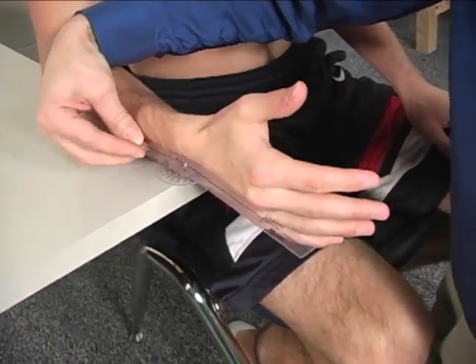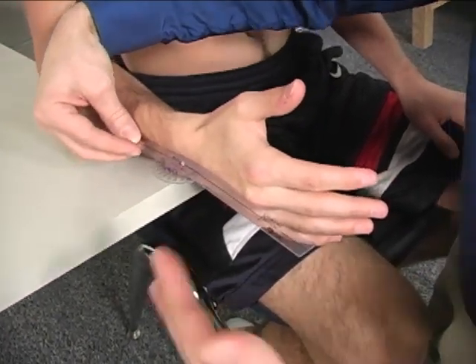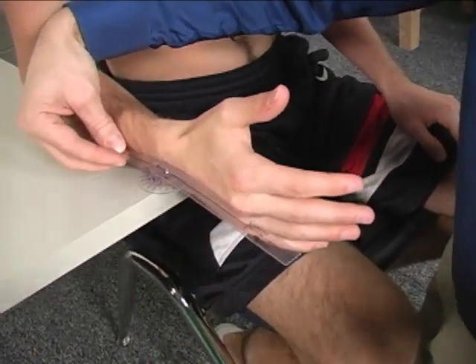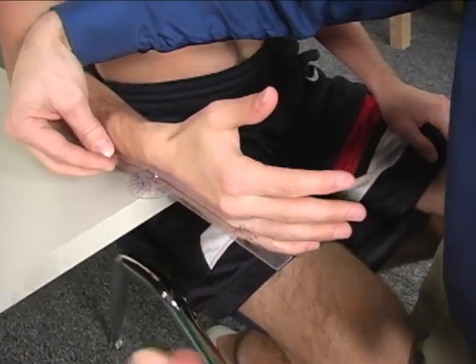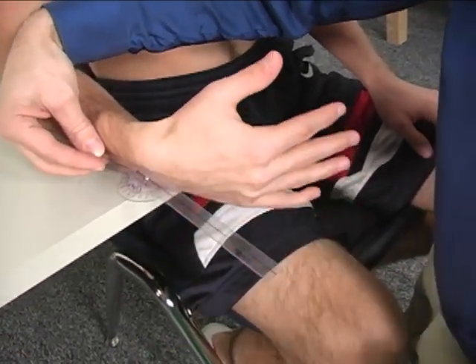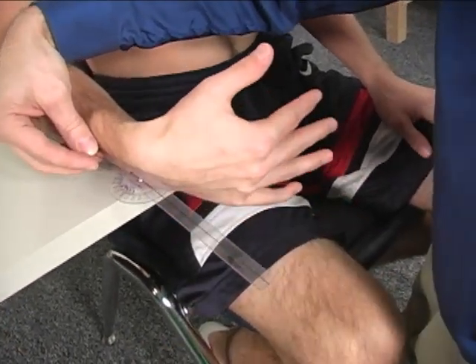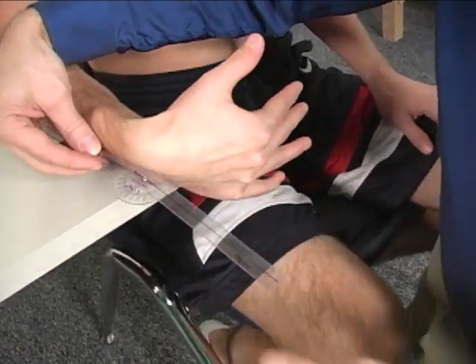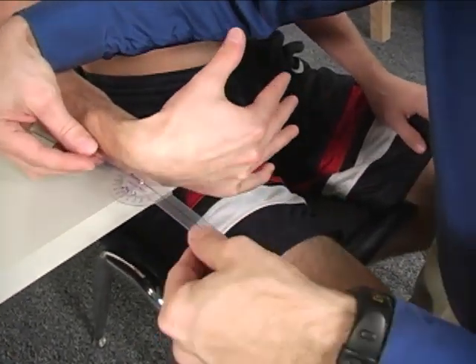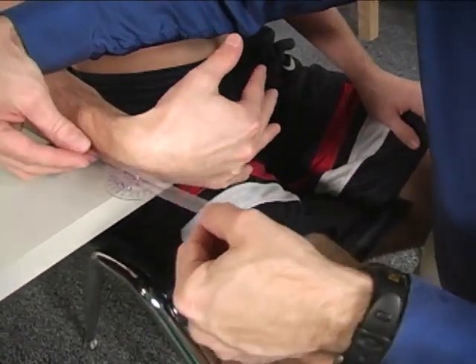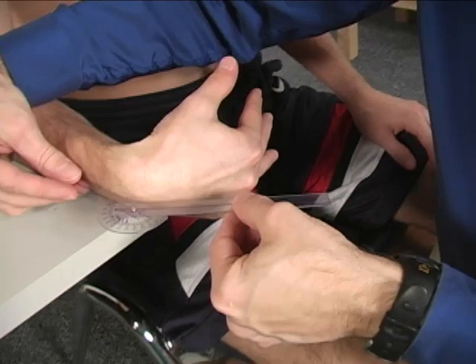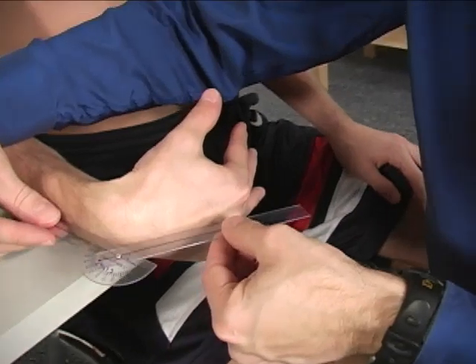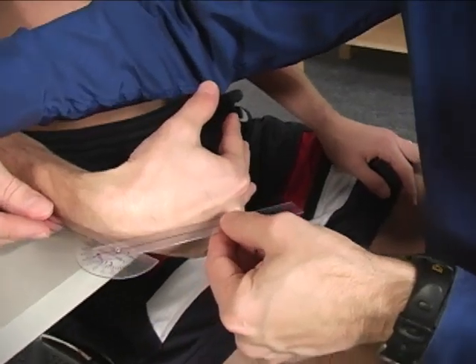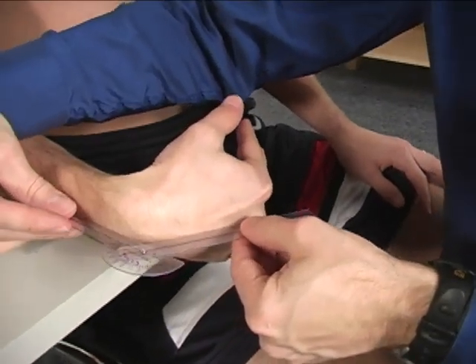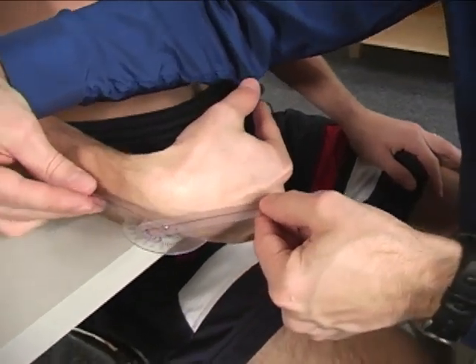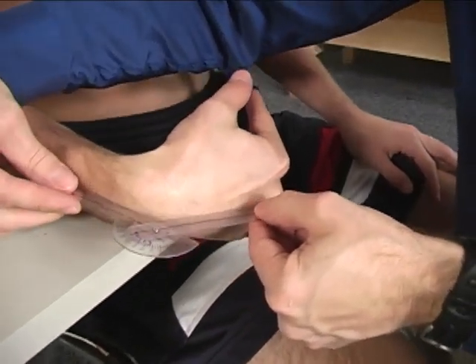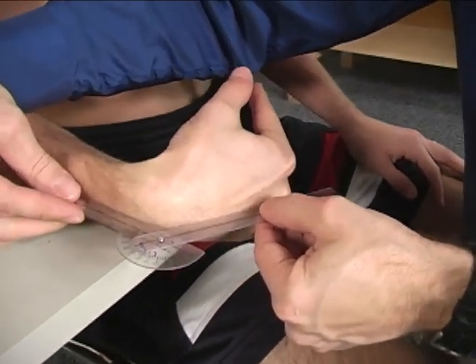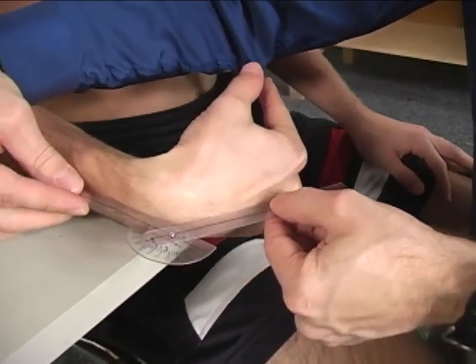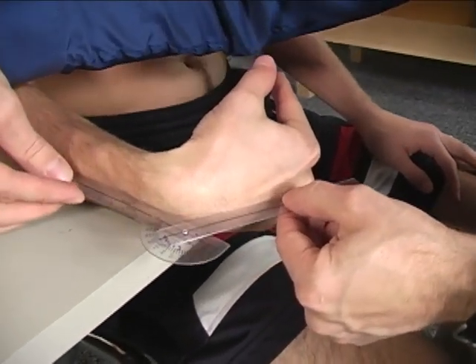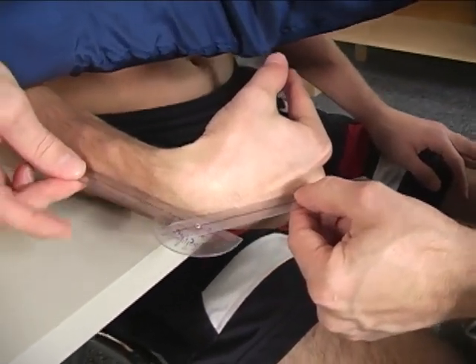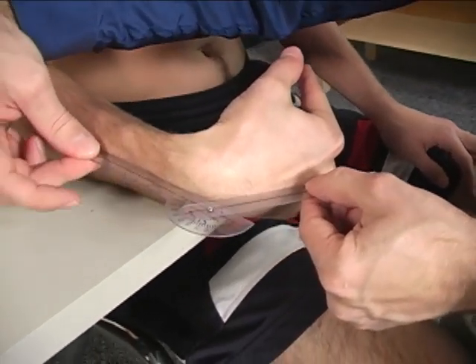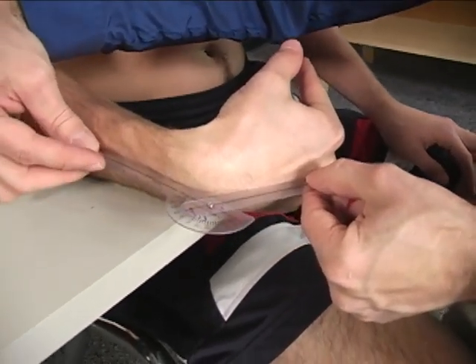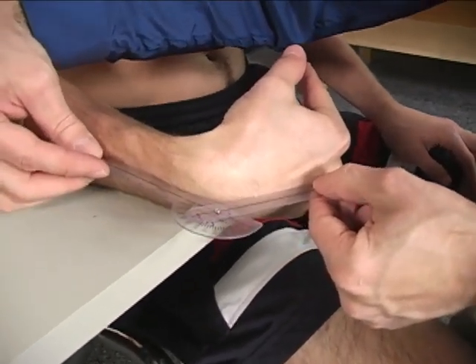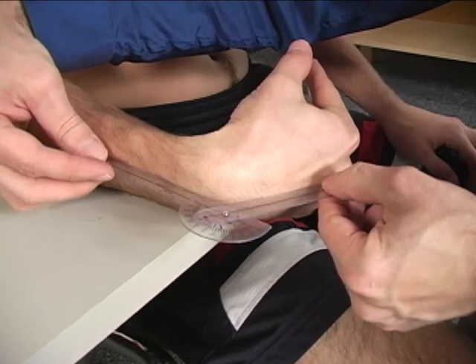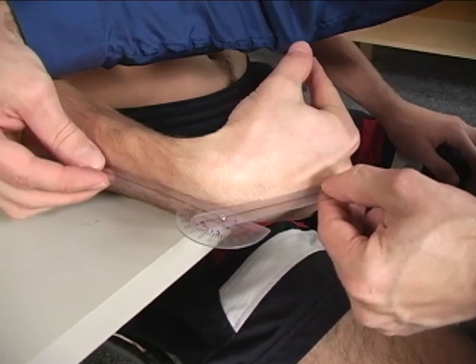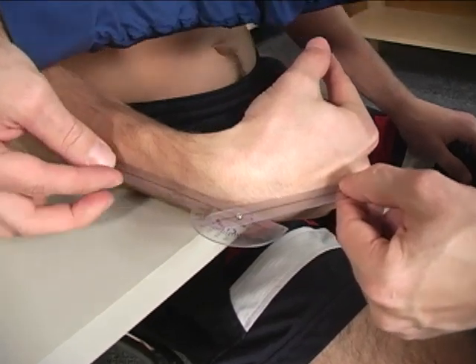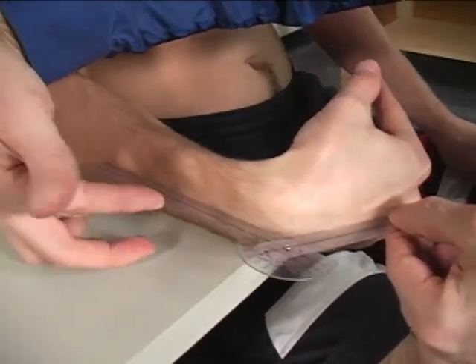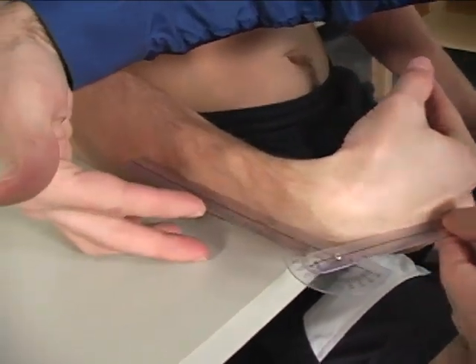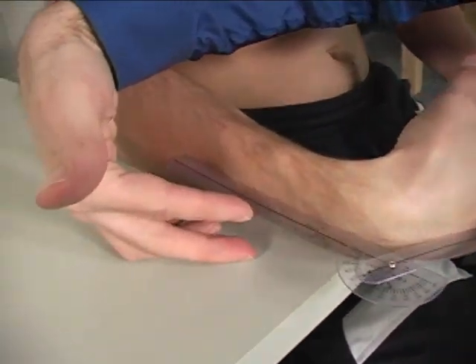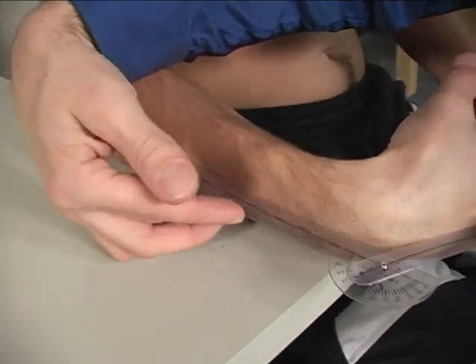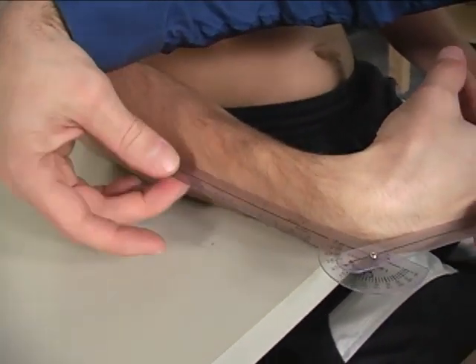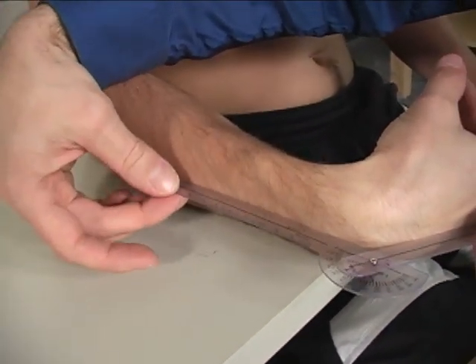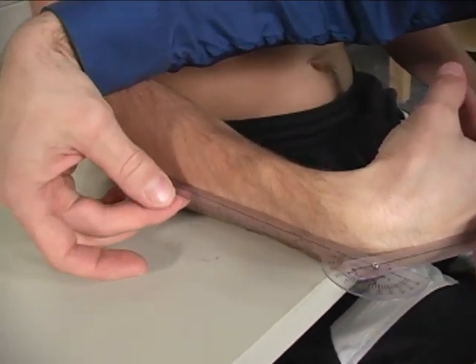Then I'm going to ask you to bring your wrist in like that — very good. For the ending position, the stationary arm is simply flush against the forearm.